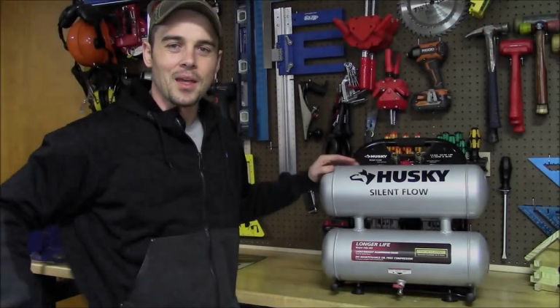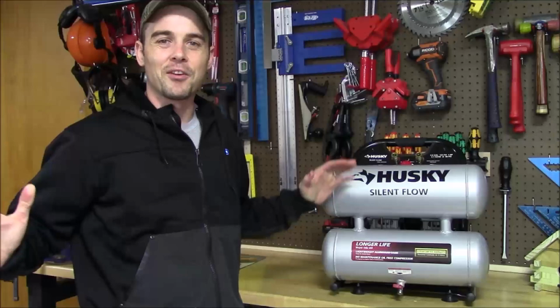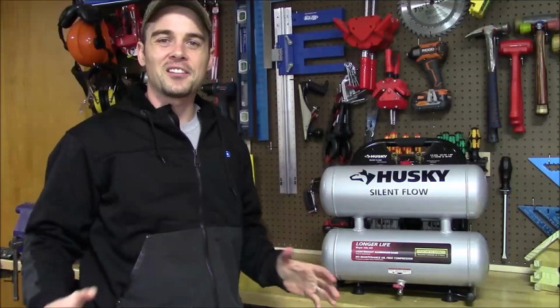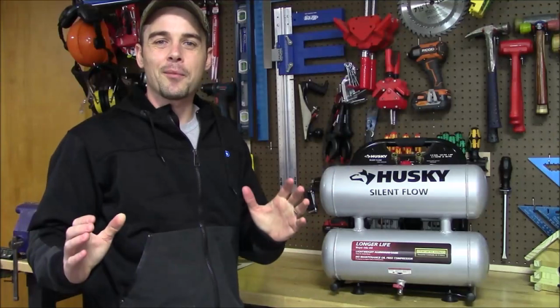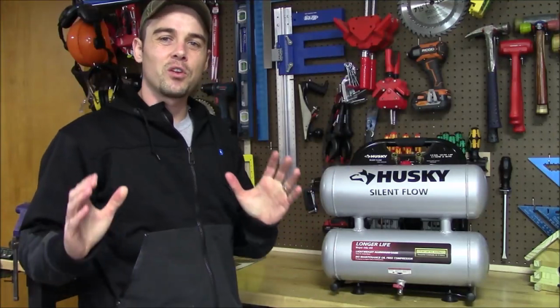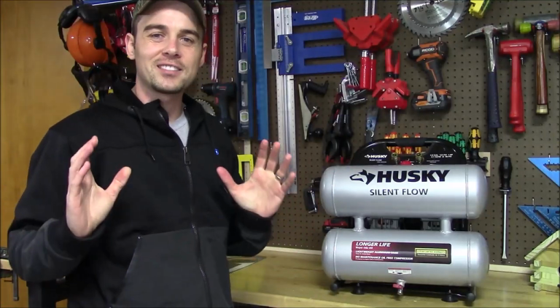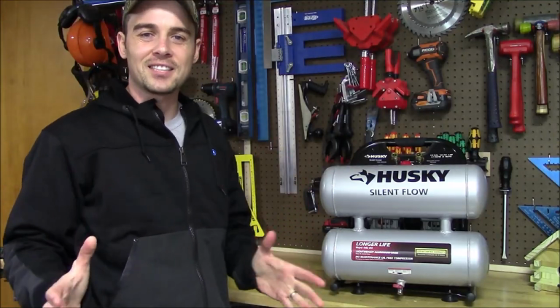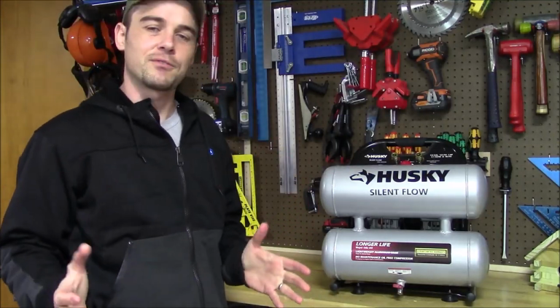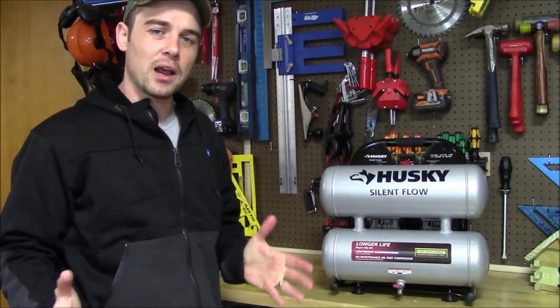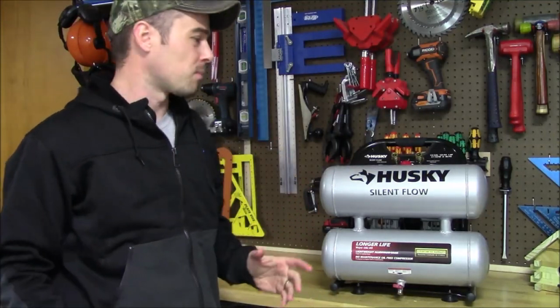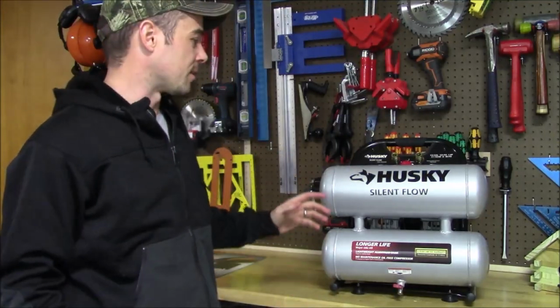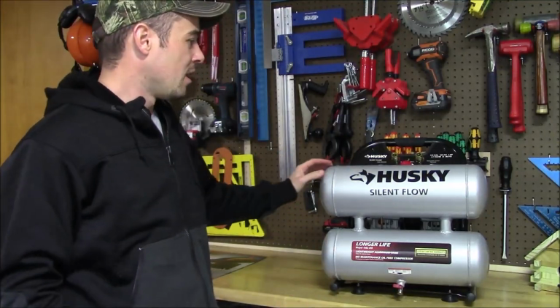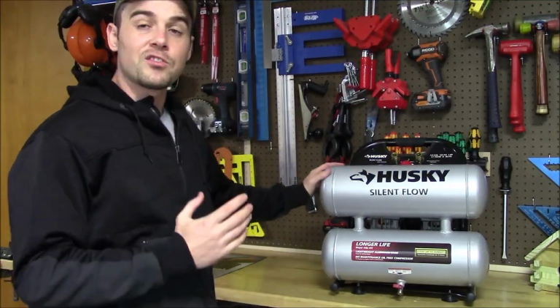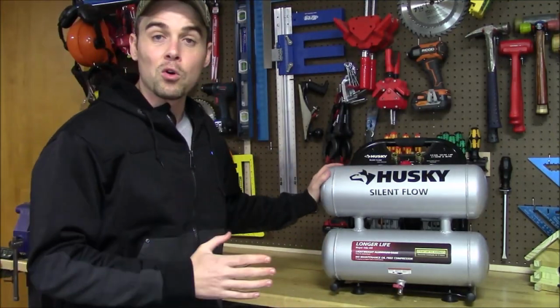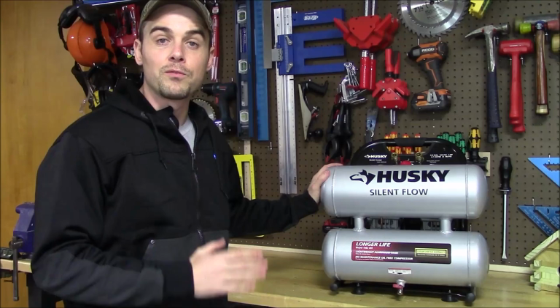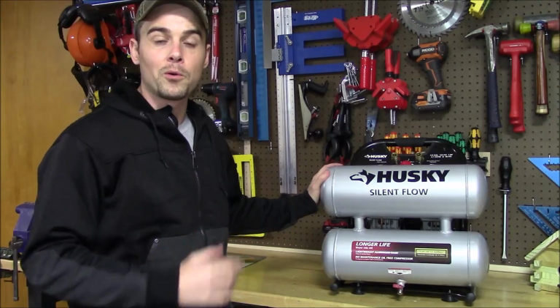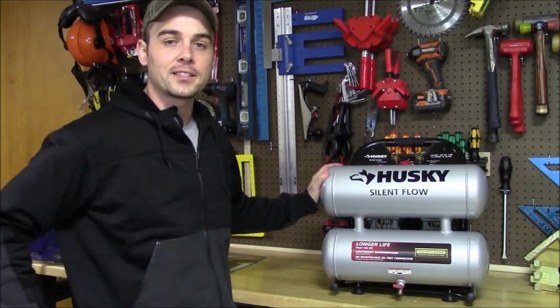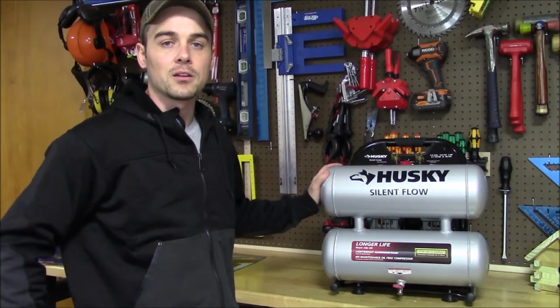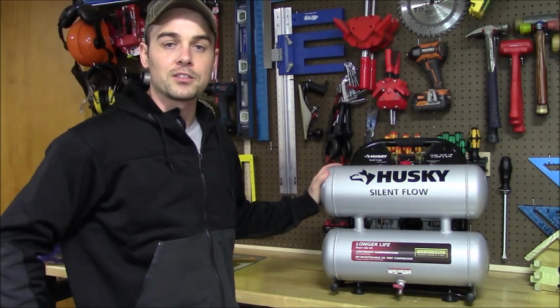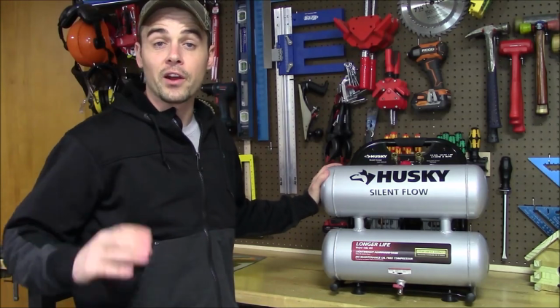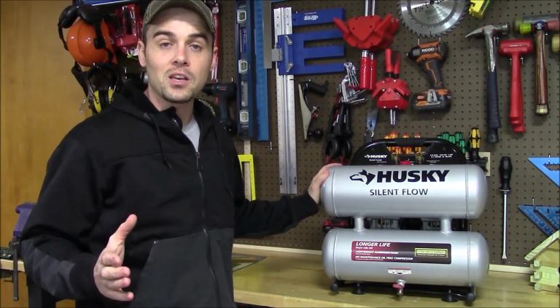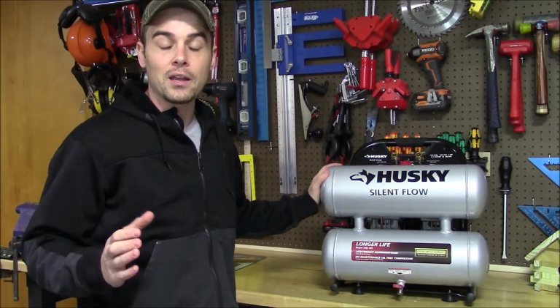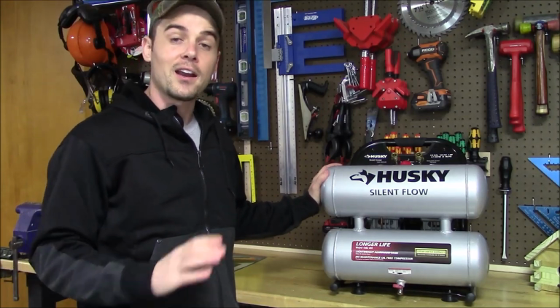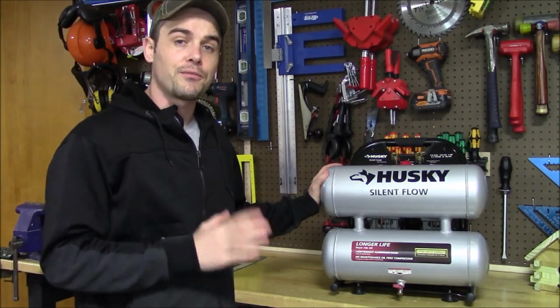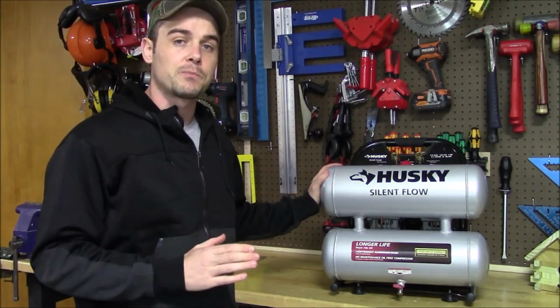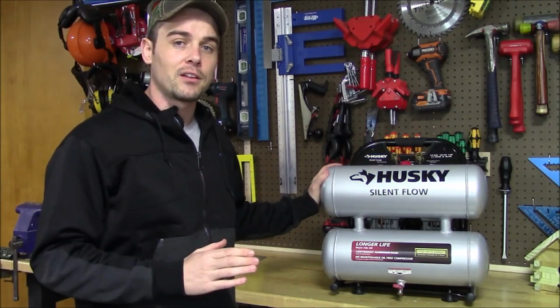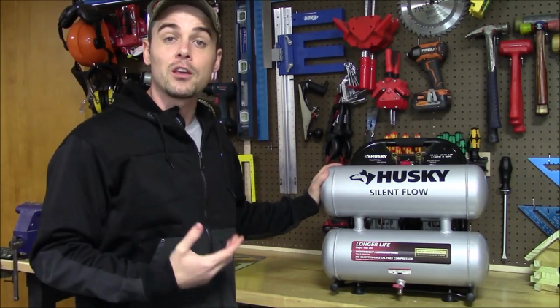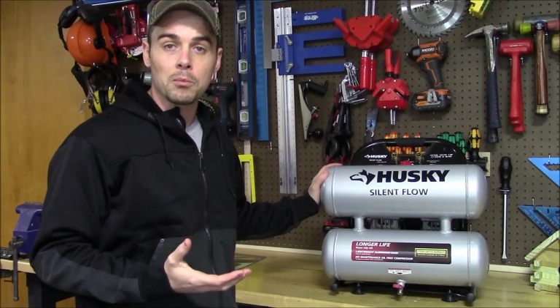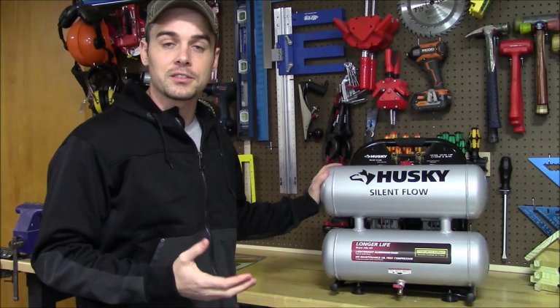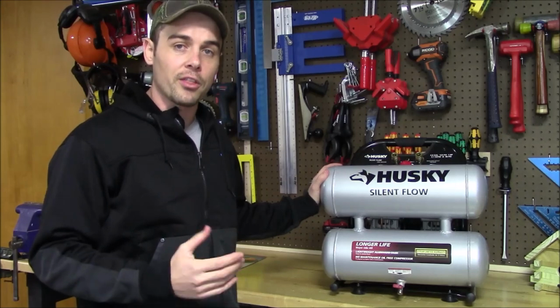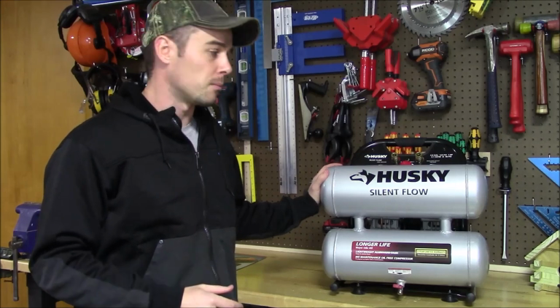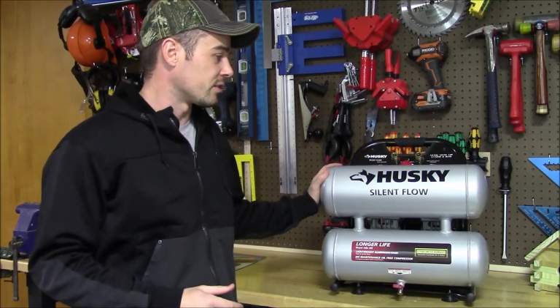Hey everybody, today I'm going to review the Husky SilentFlow air compressor. This is a portable 4.6 gallon compressor that's very lightweight and it has some features built into it that you normally don't see on other air compressors.